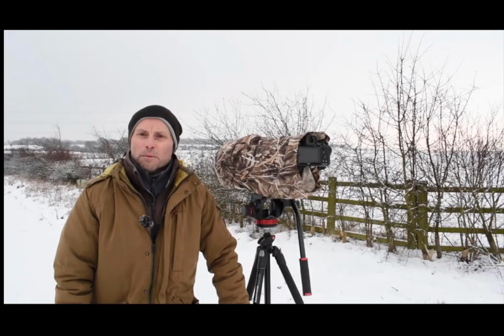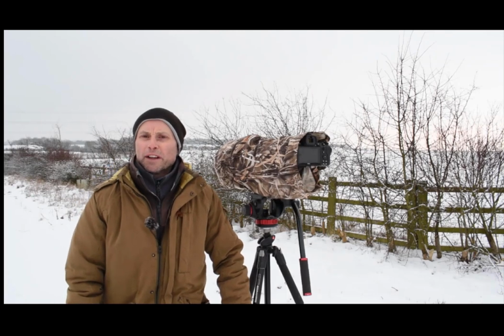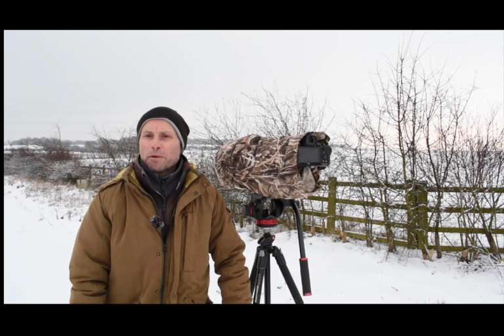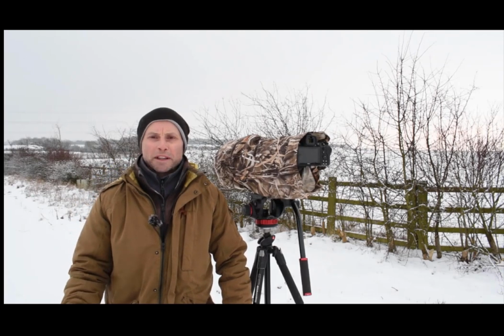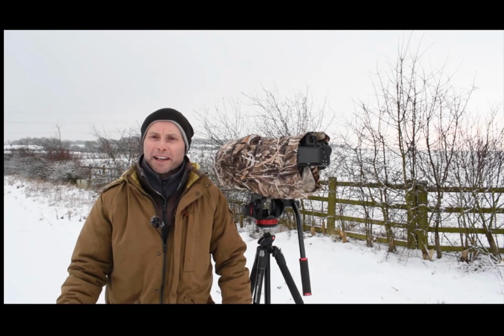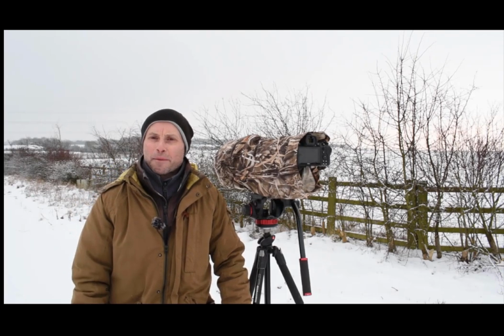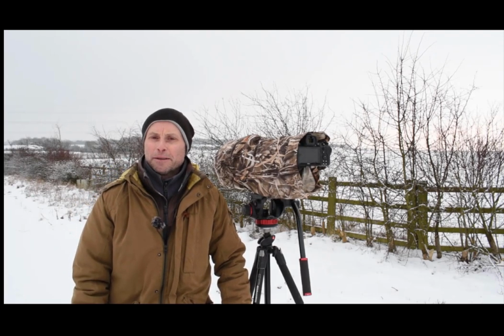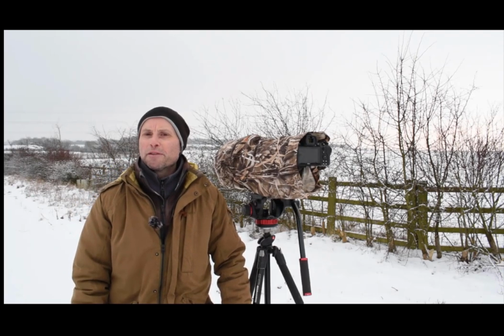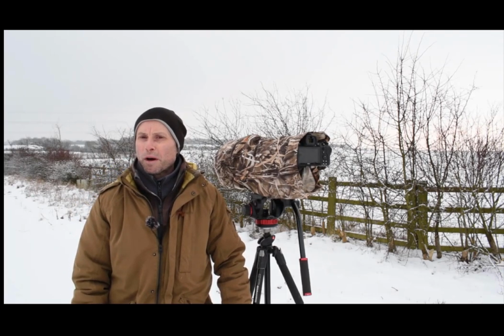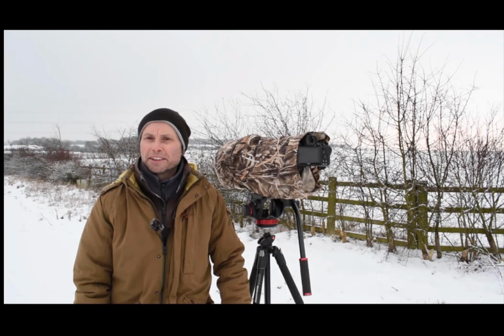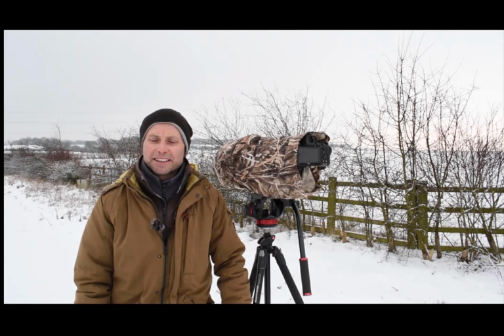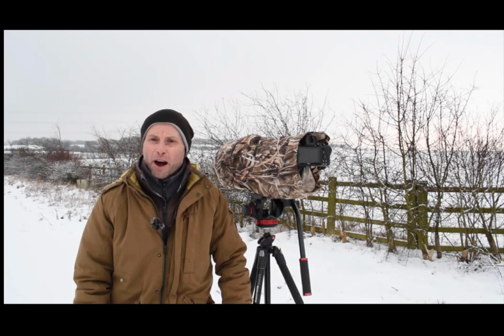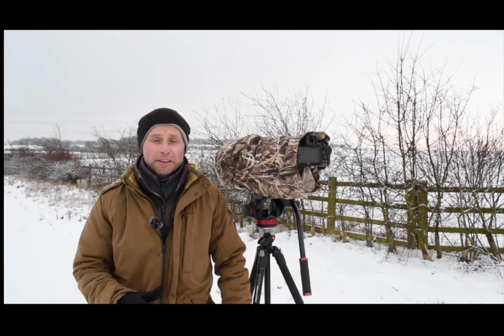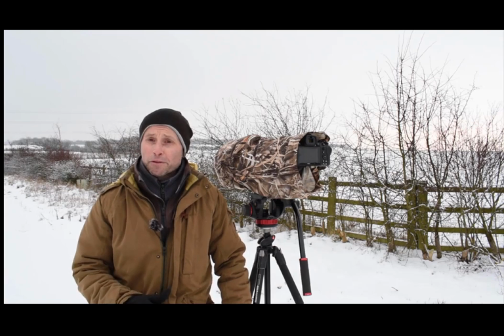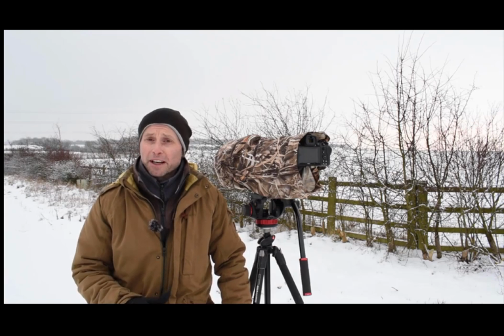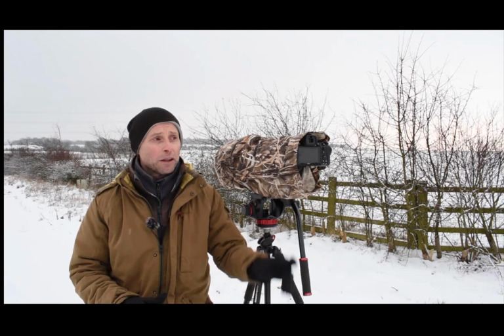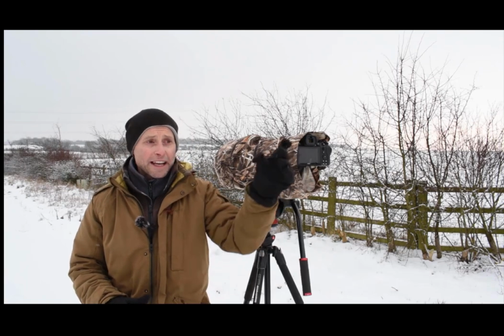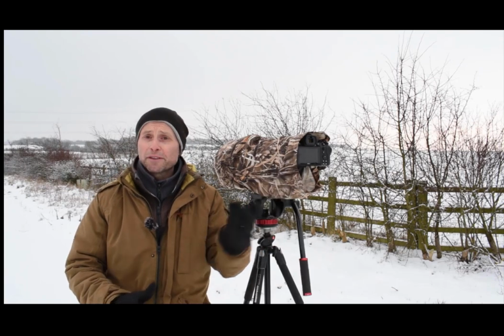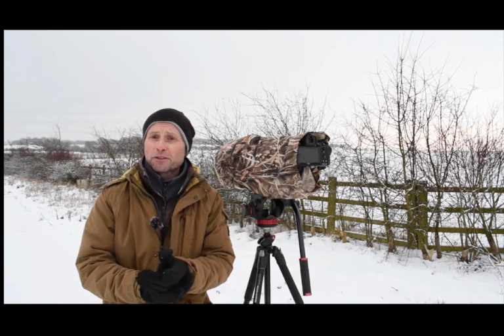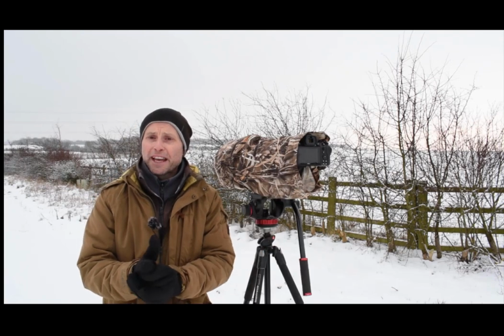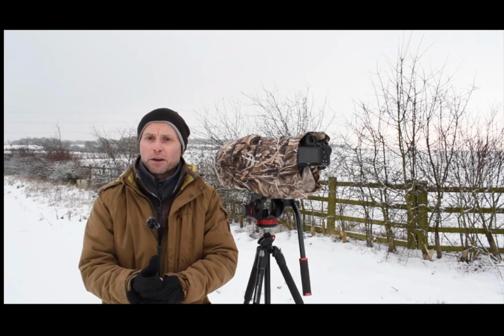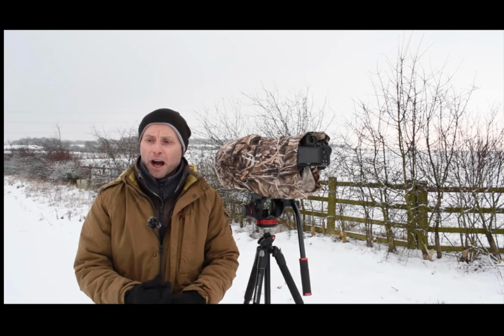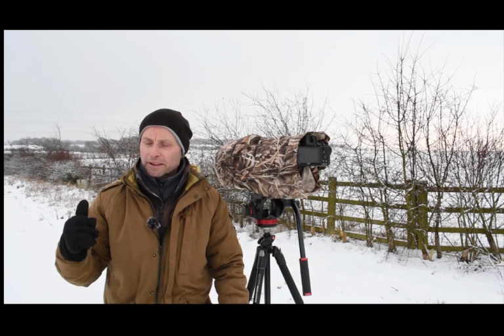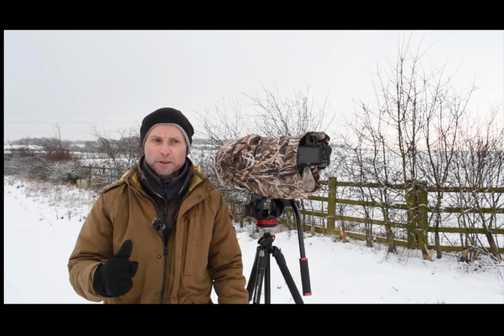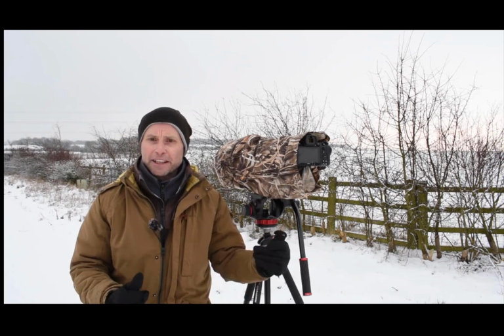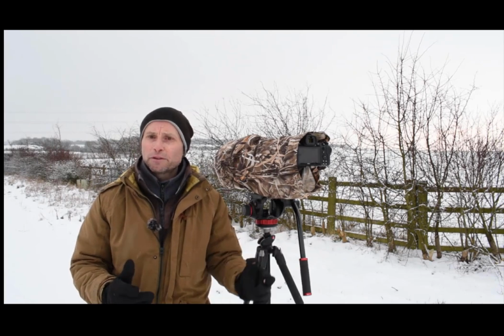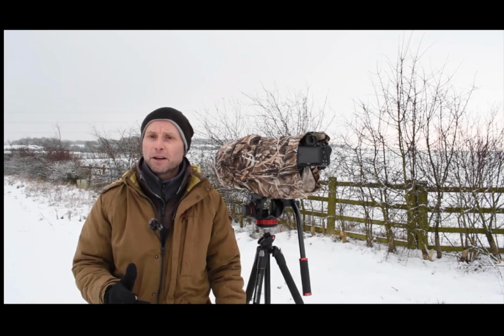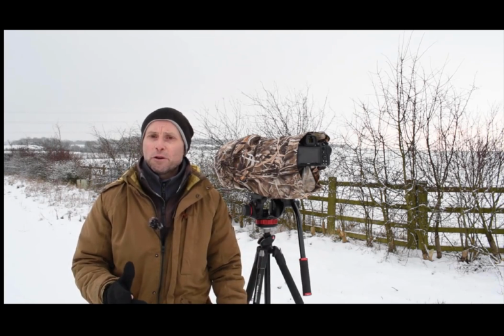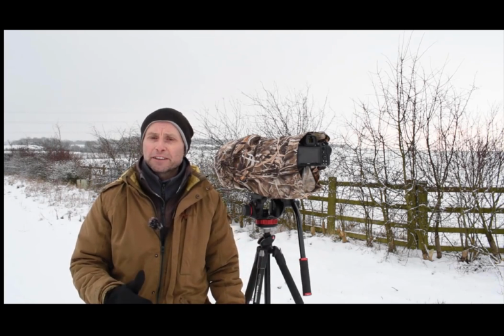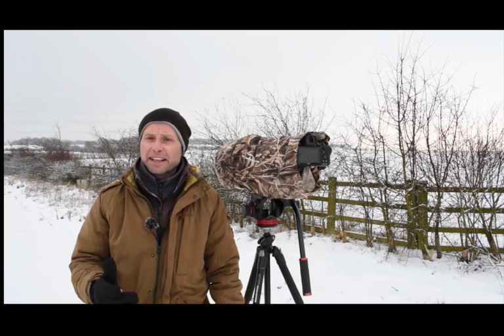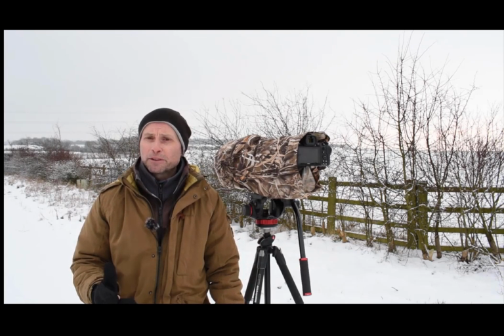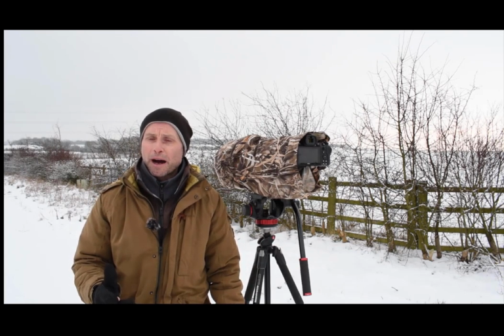Morning guys, welcome to a winter wonderland. I'm out looking for winter wildlife today and I've spotted some fieldfares along the hedgerows as I drove down, so I'm going to tuck myself in and look for these fieldfares and any other birds that pop up.